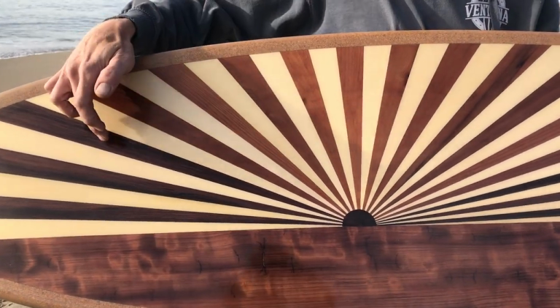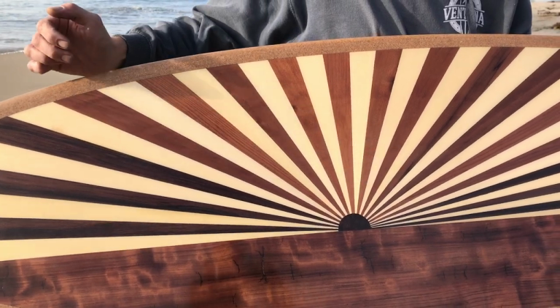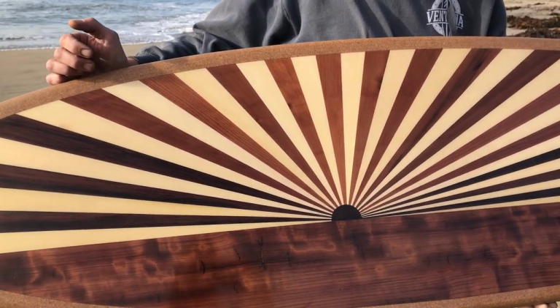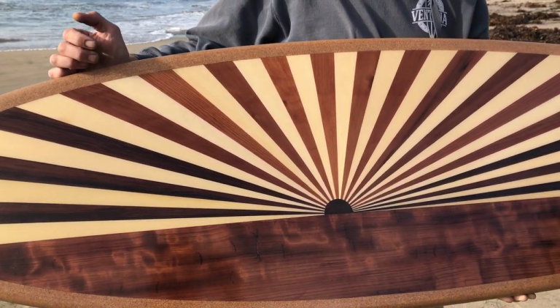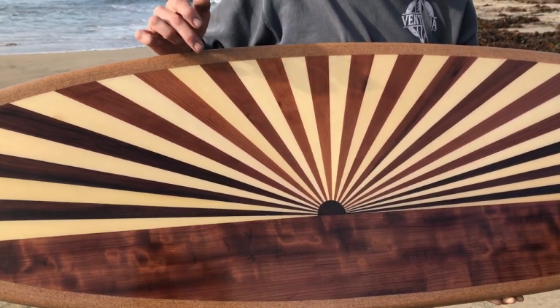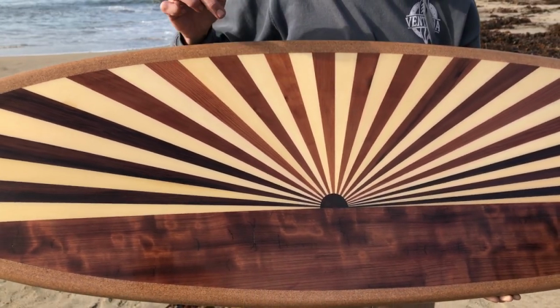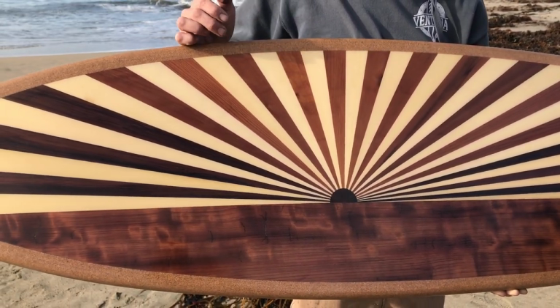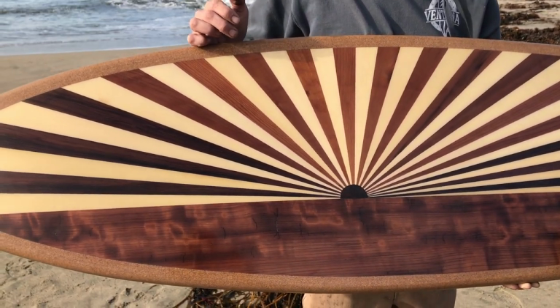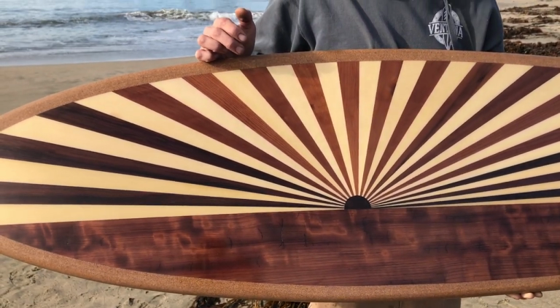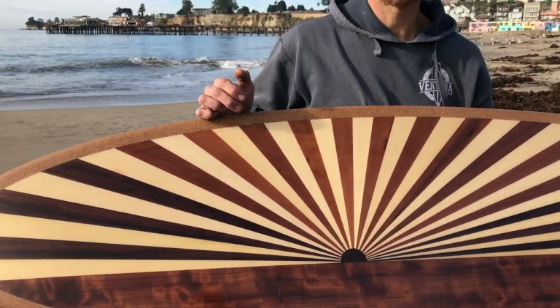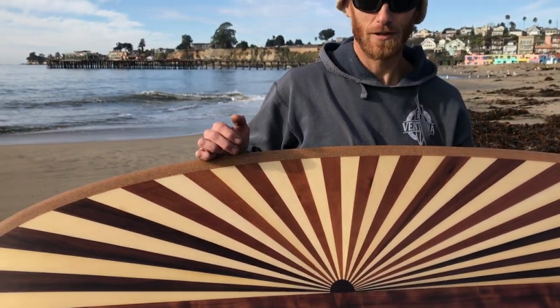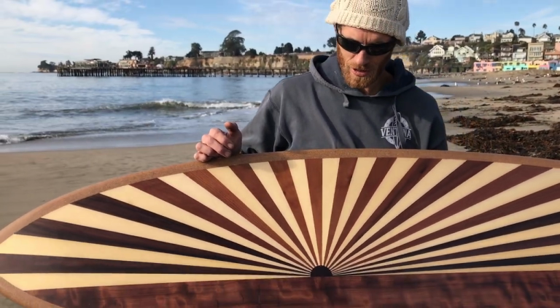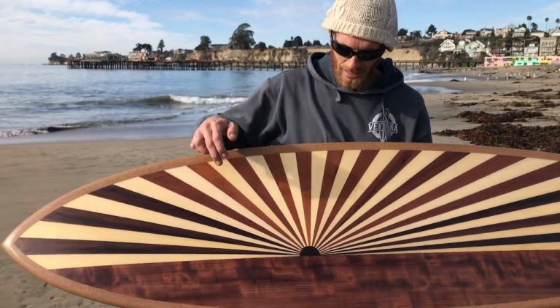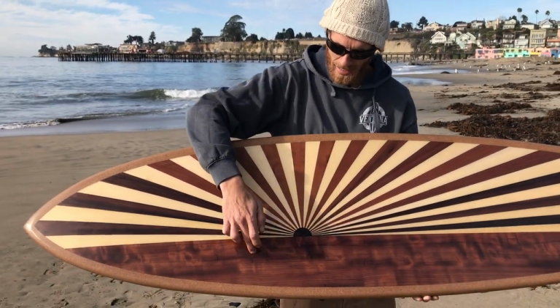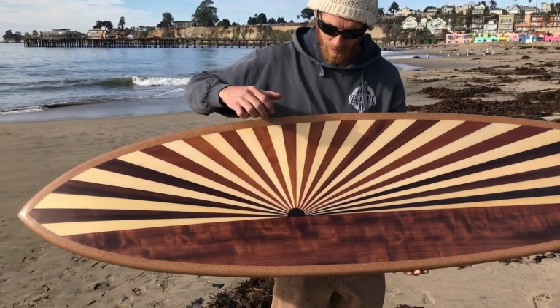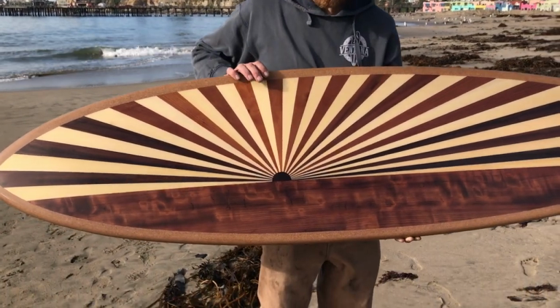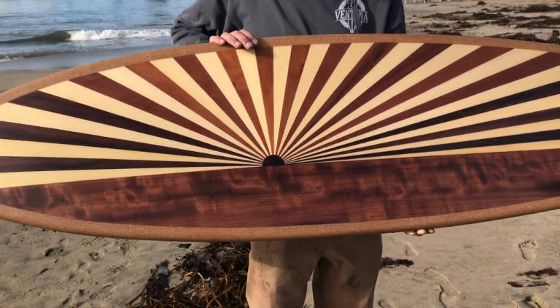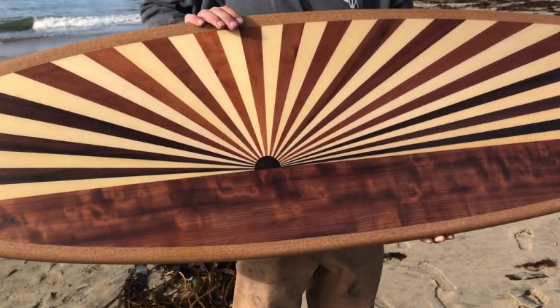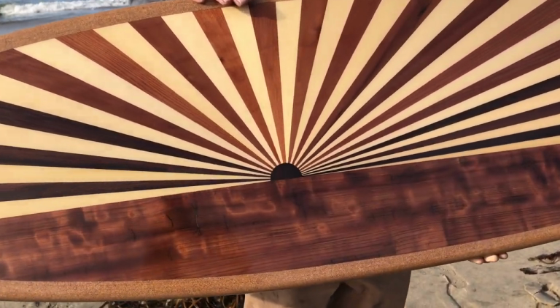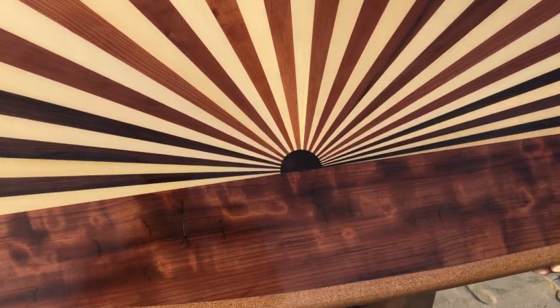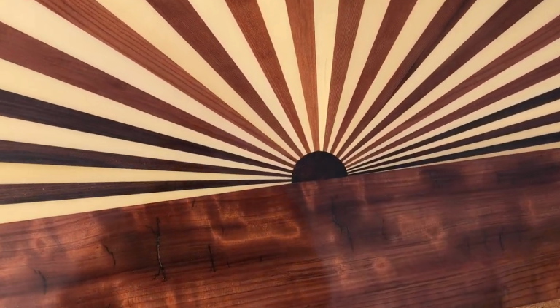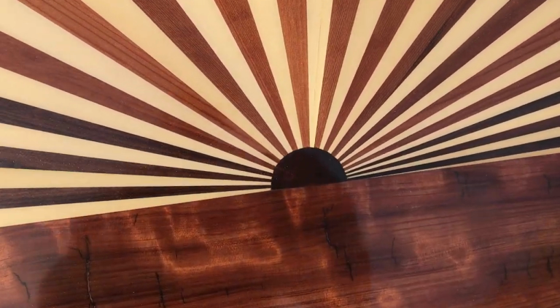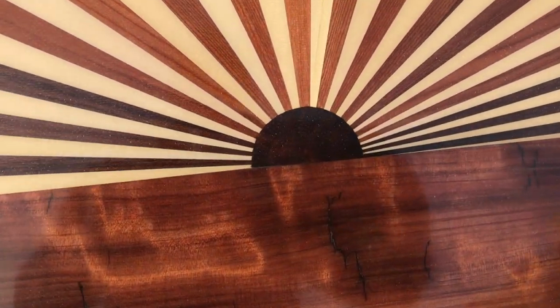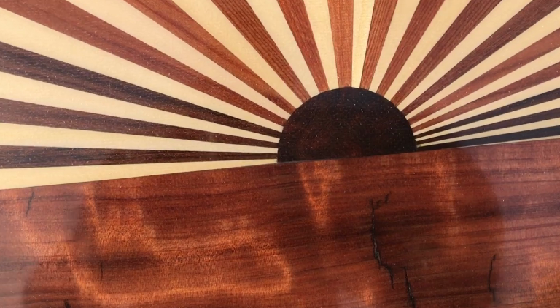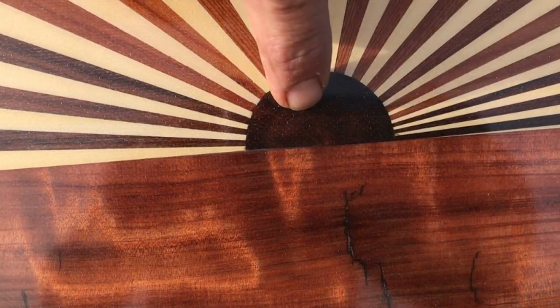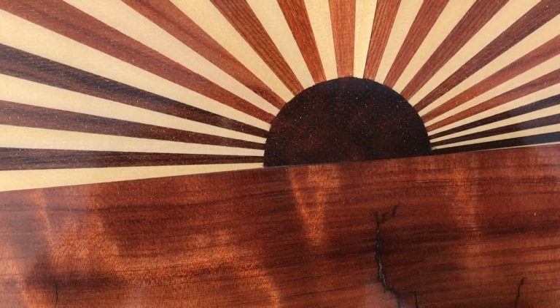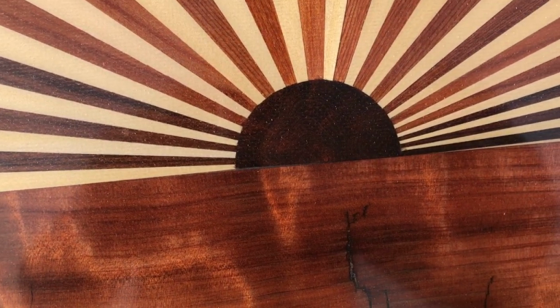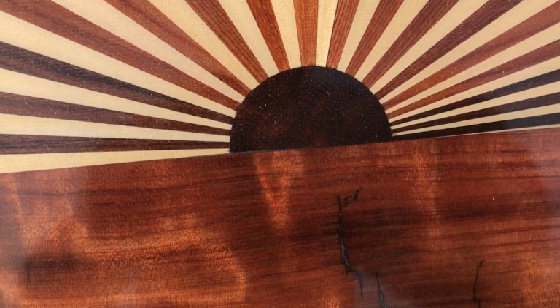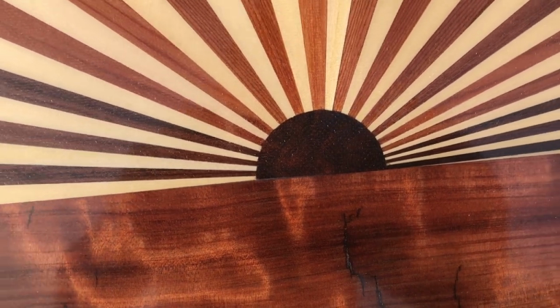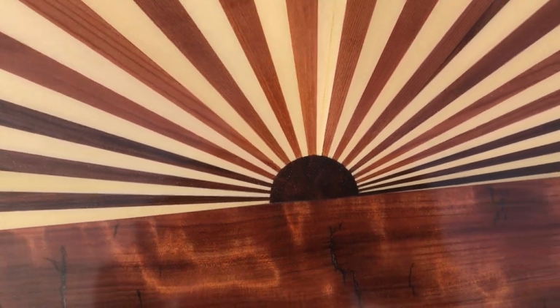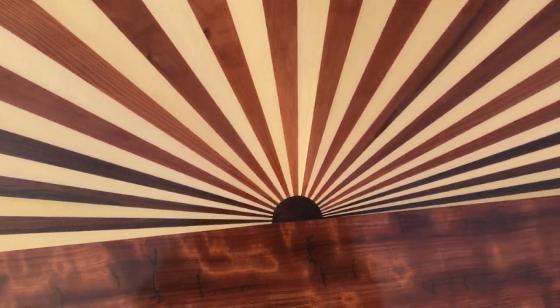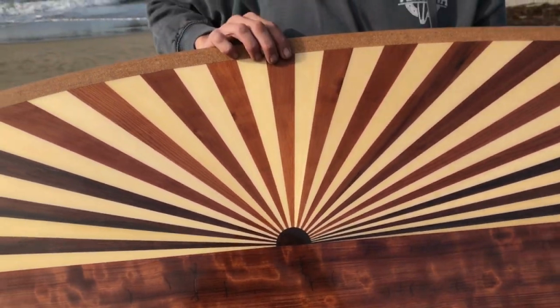The rising sun also incorporates redwood from a hot tub sourced locally, Alaskan yellow cedar from the Western Flyer Foundation, fiddleback redwood salvaged from a local Santa Cruz Mountains property, and the sun itself is made from a piece of manzanita burl collected on my property.